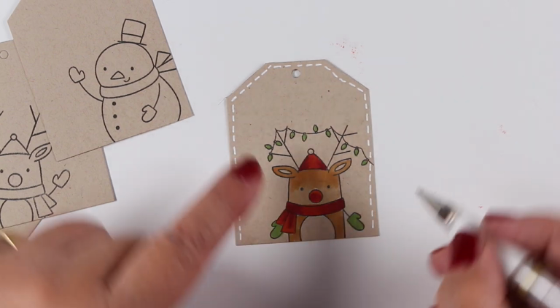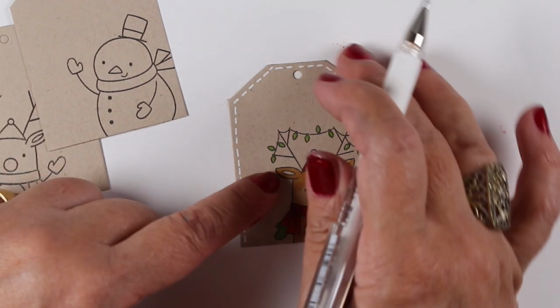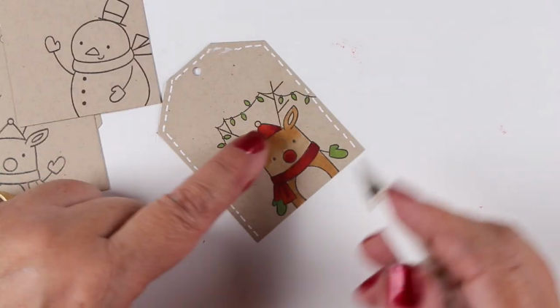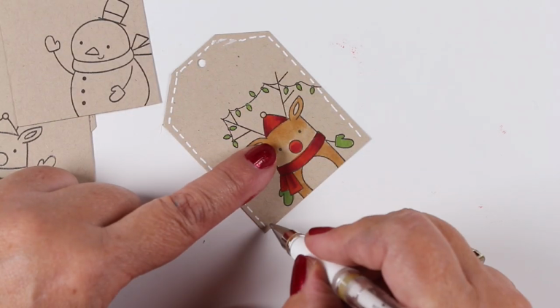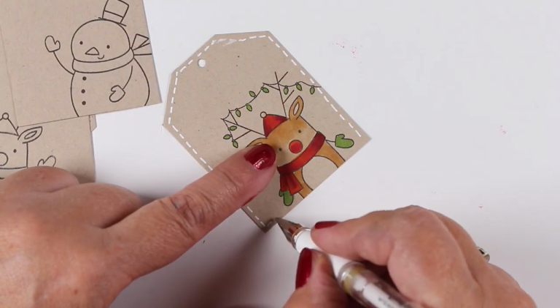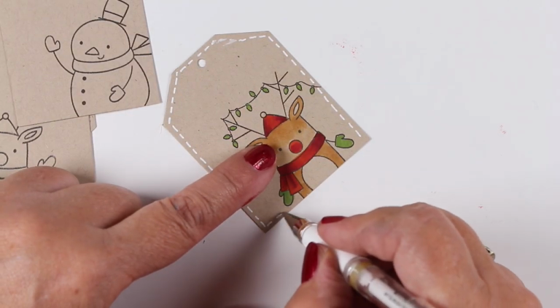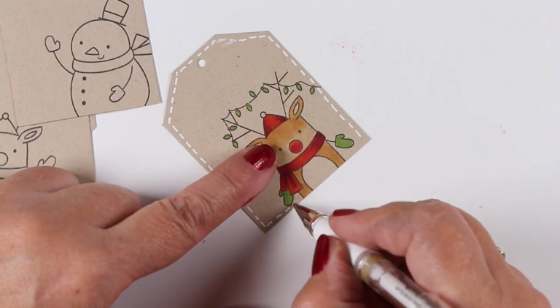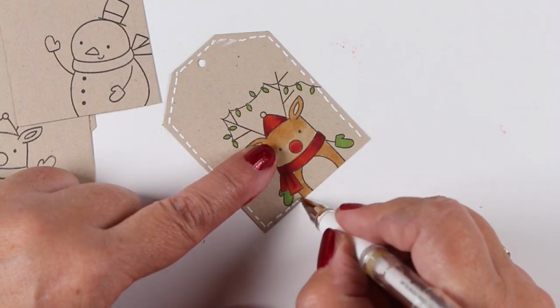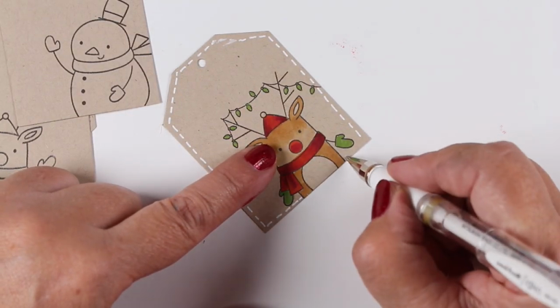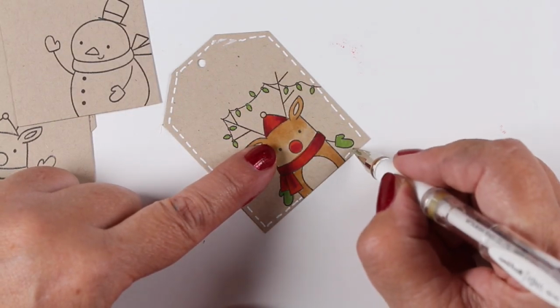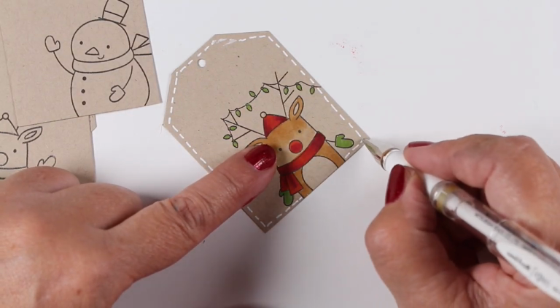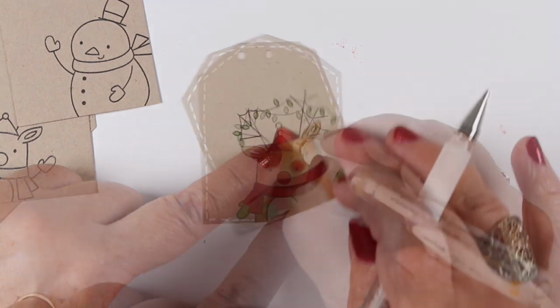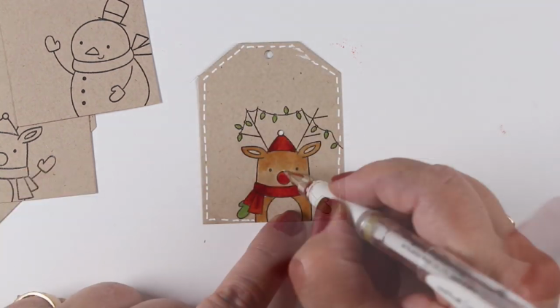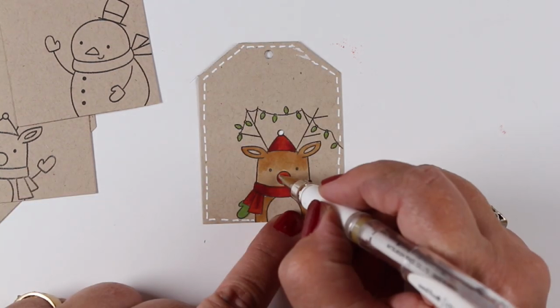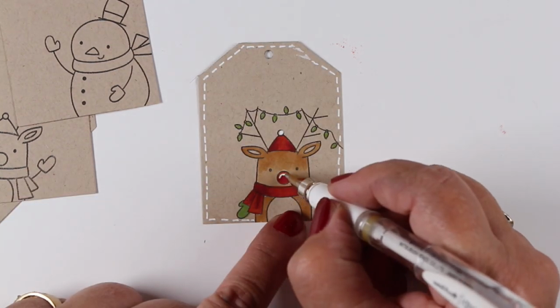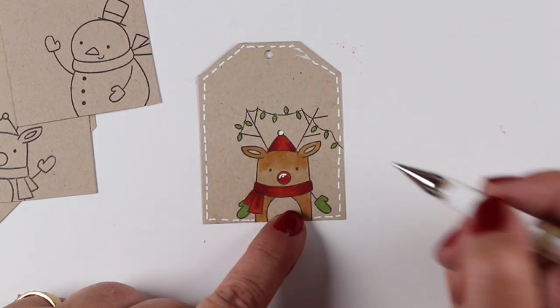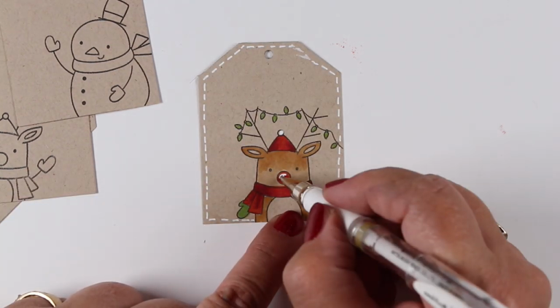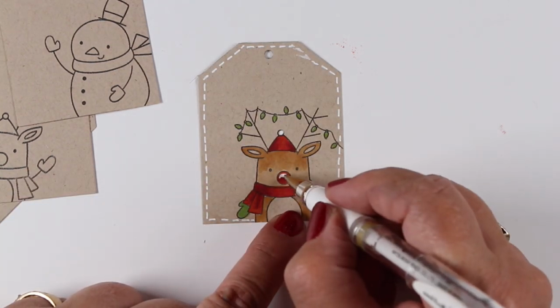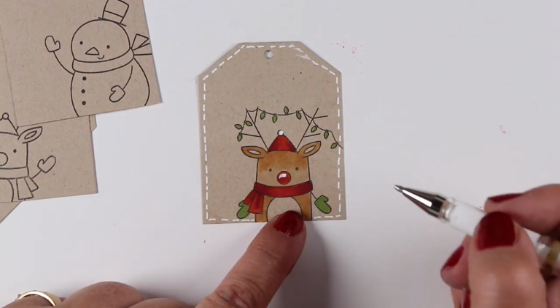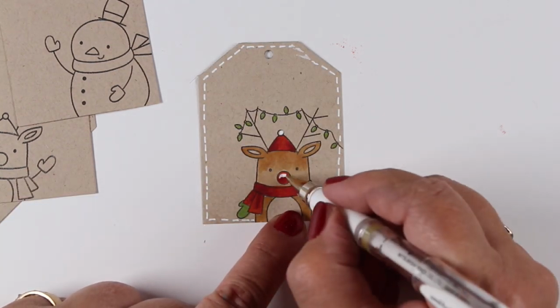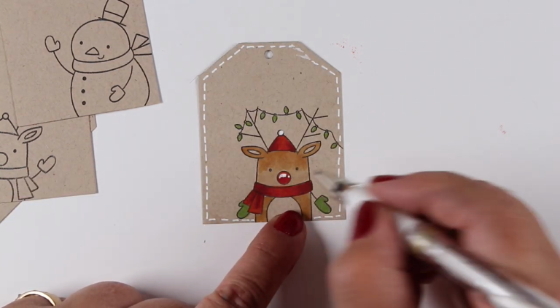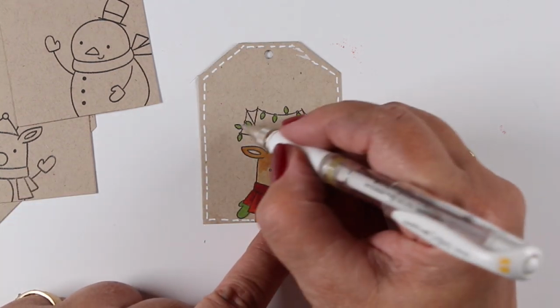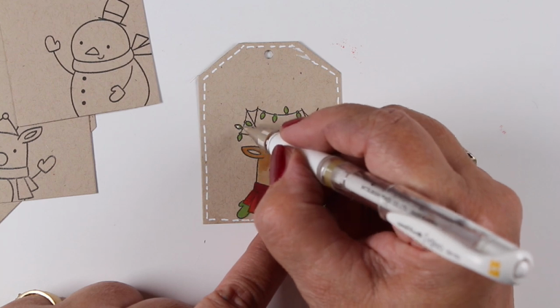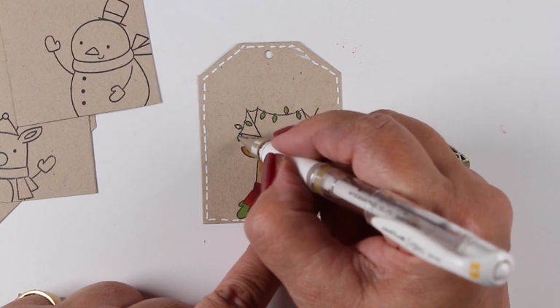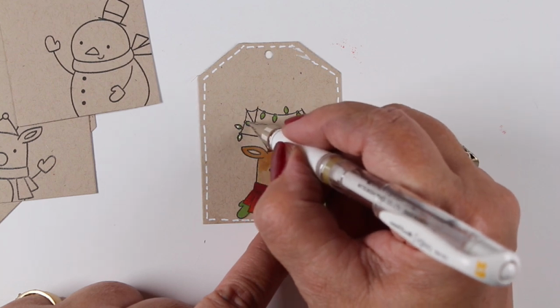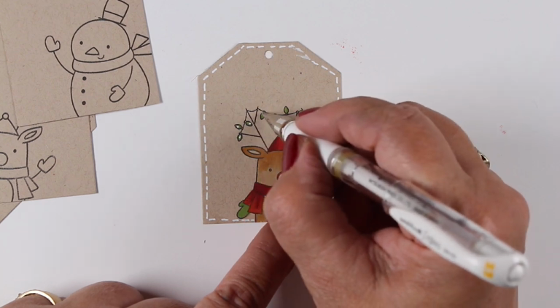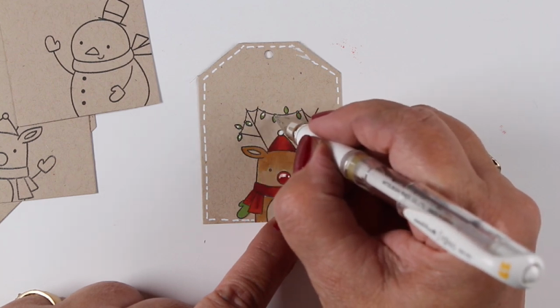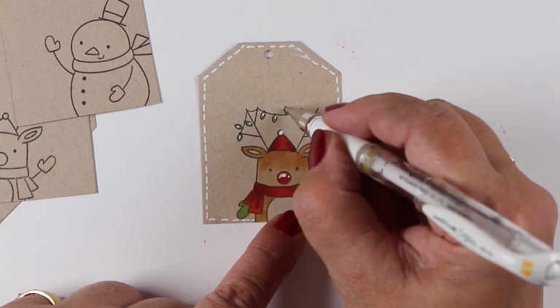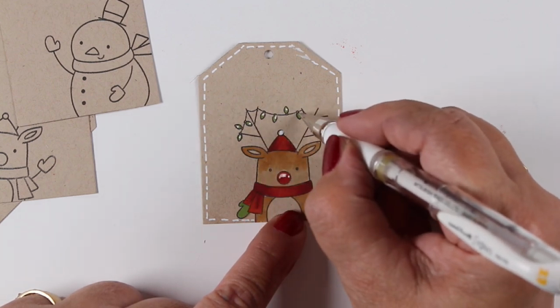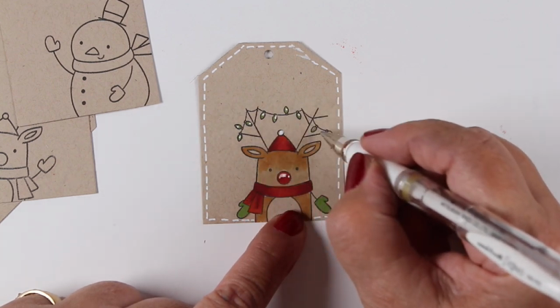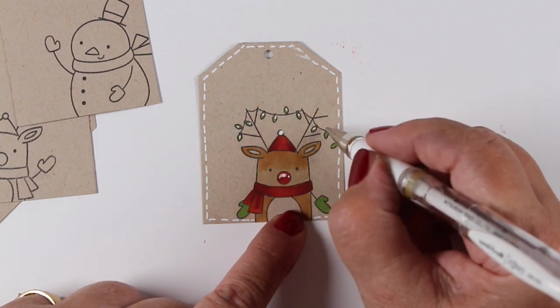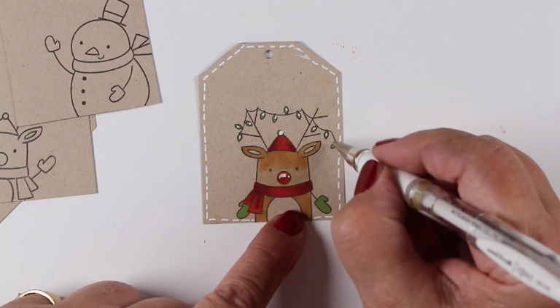And then leaving that big open area out there for writing the to and the from. And then a little tiny bit of highlights — a little bit on the nose, a little on the pom-pom, and then a little dot onto each one of the ornaments.